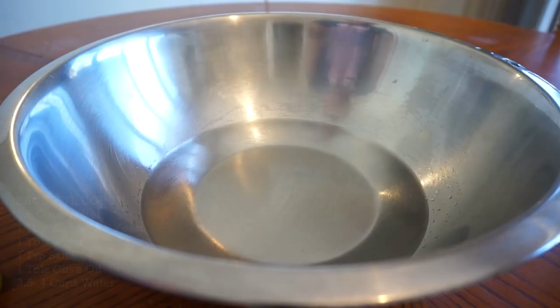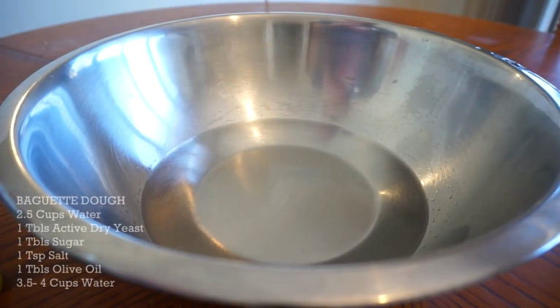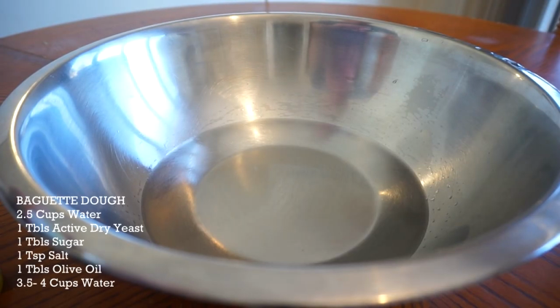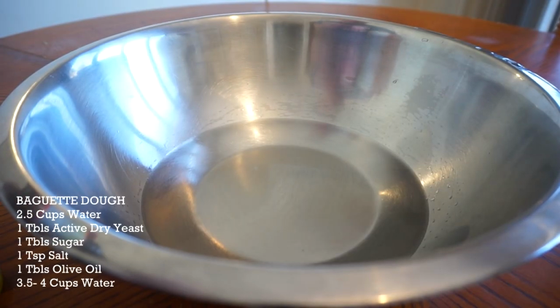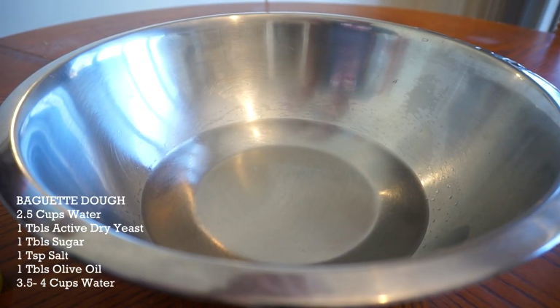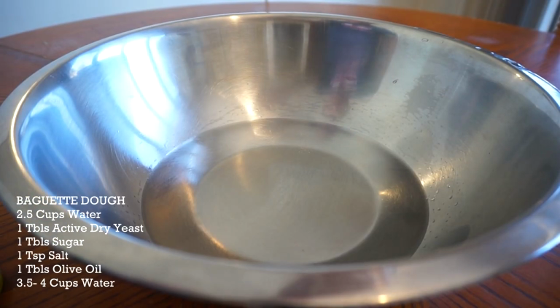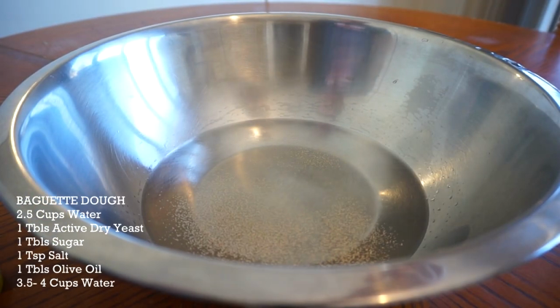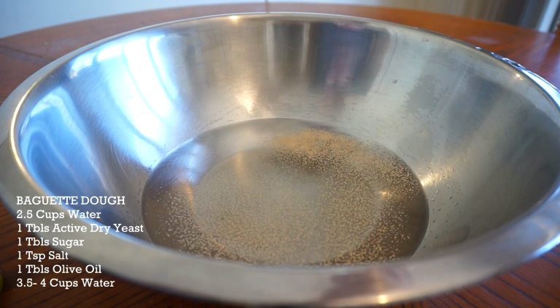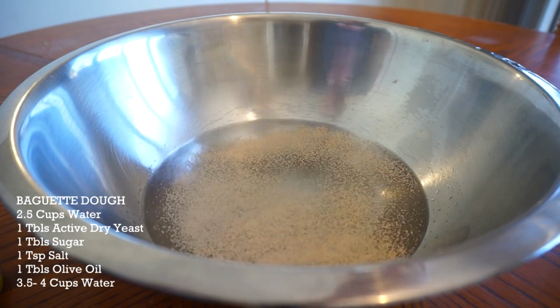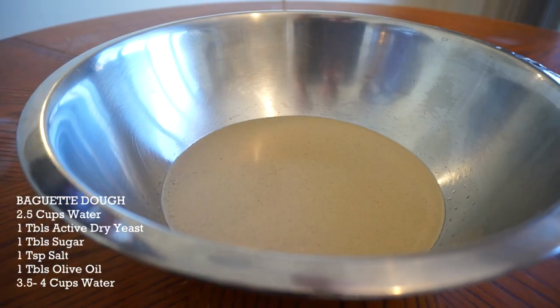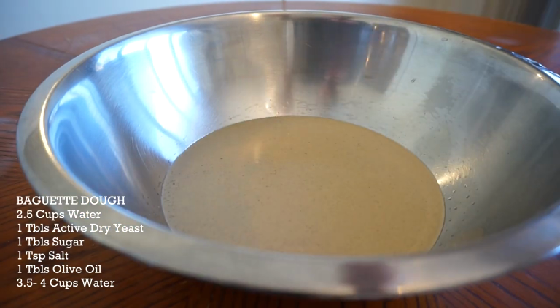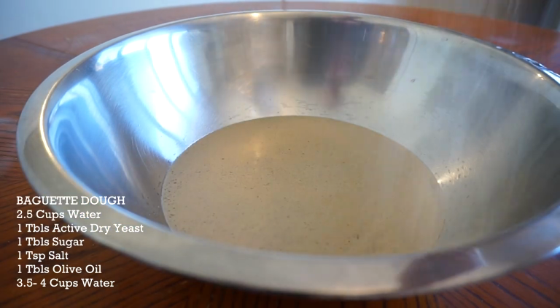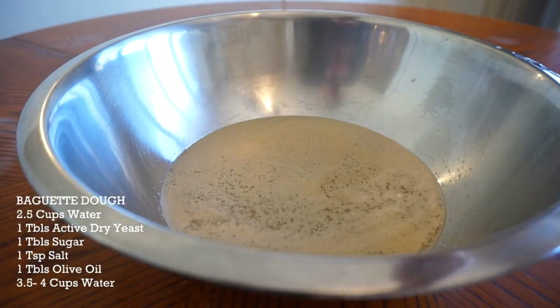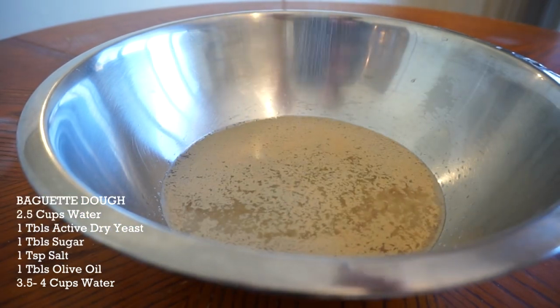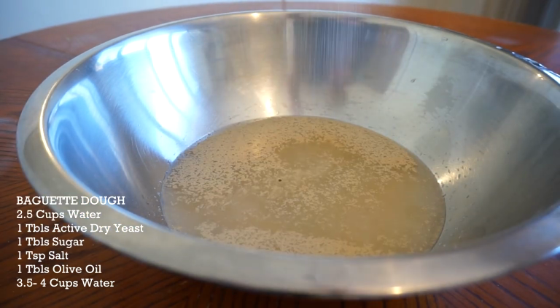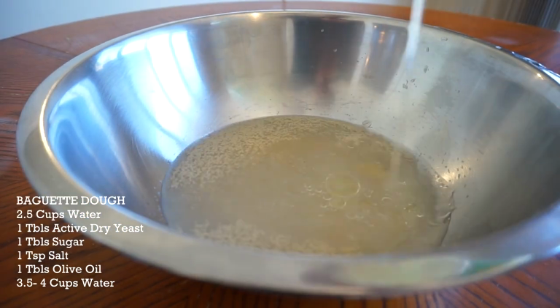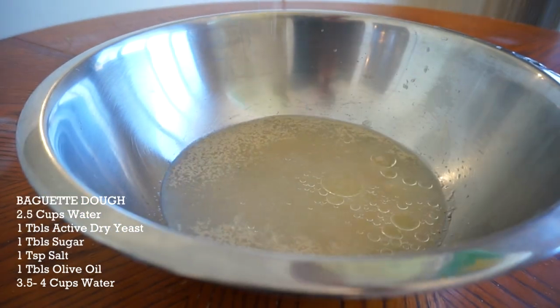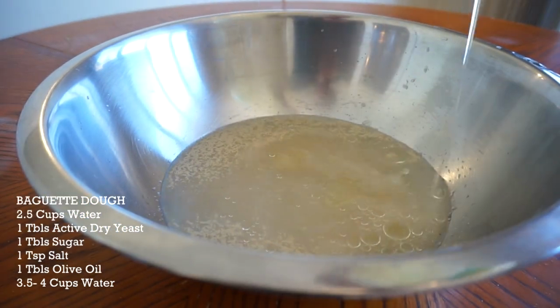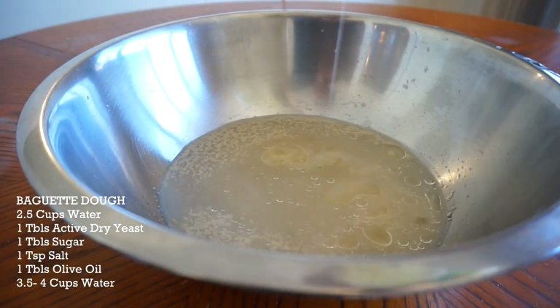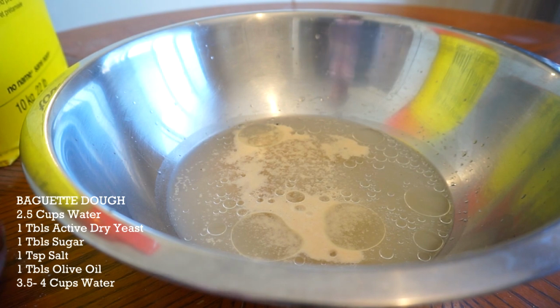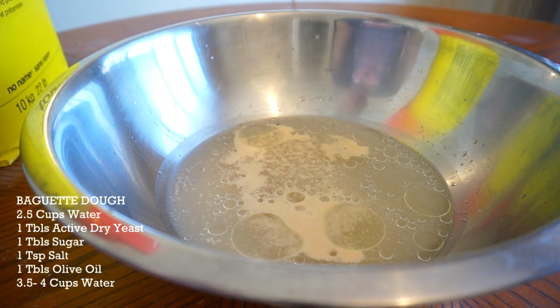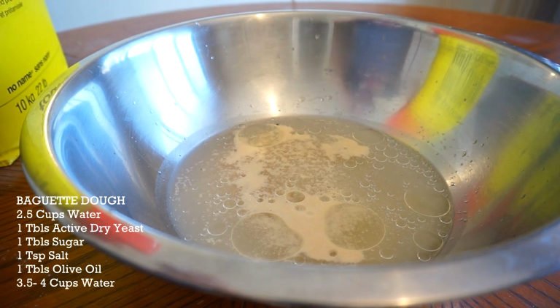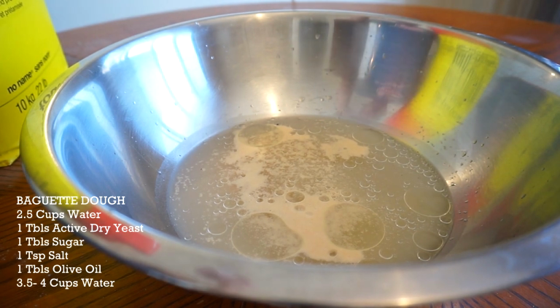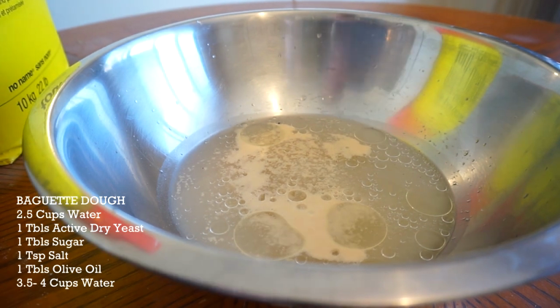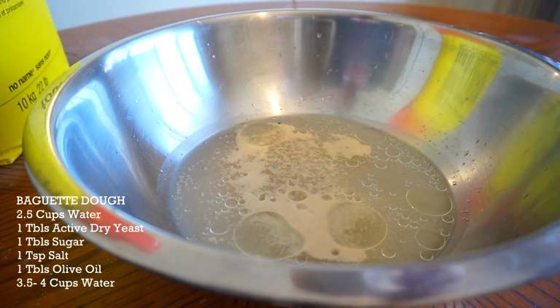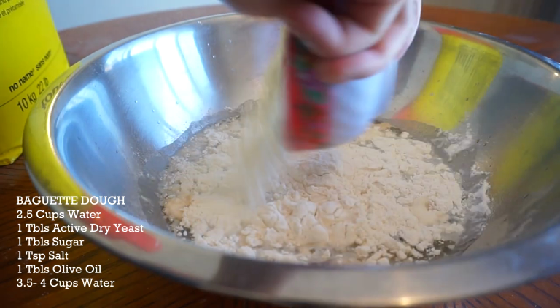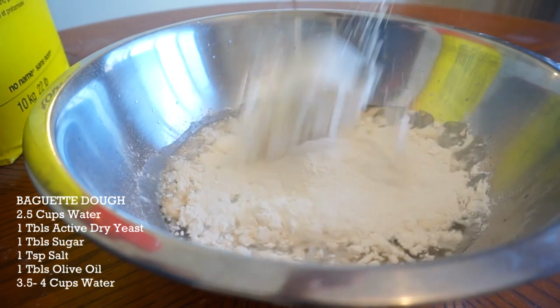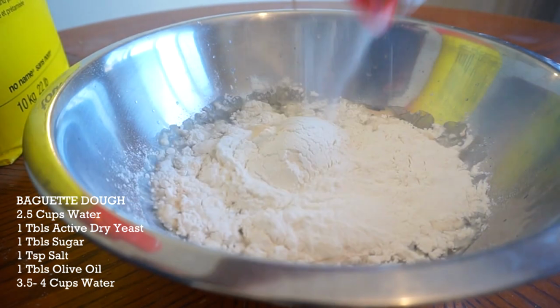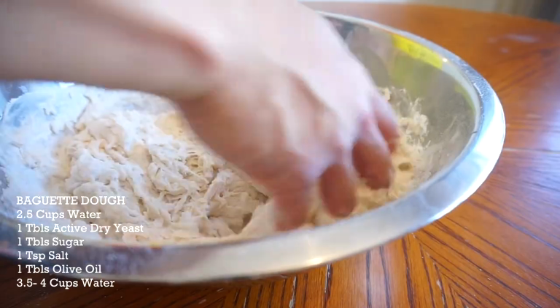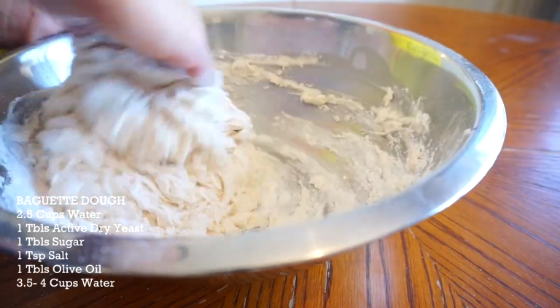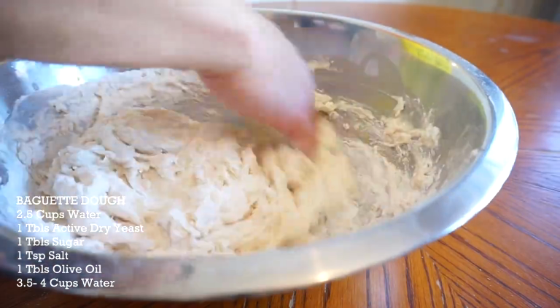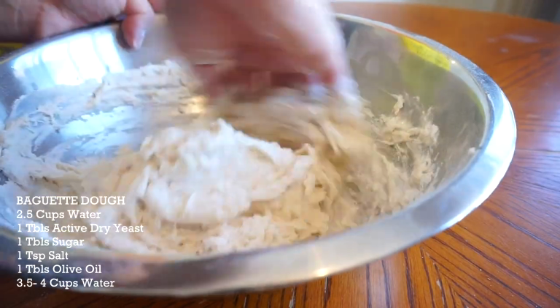I got two cups of water here, one tablespoon of active dry yeast. I'm gonna feed this yeast with one tablespoon of sugar, salt, and one tablespoon of olive oil. I'm gonna let this yeast sit for five minutes. After five minutes, throw in three cups of flour. Make sure it's a nice soft dough.